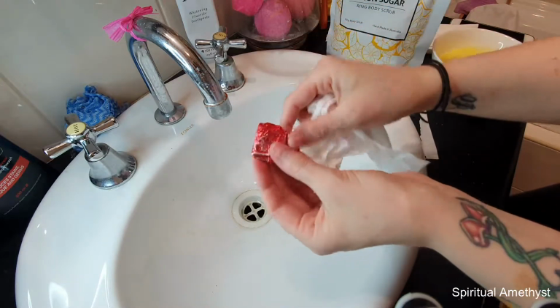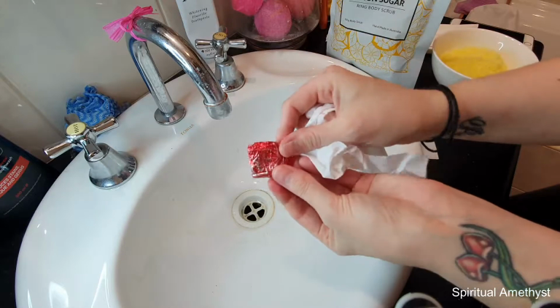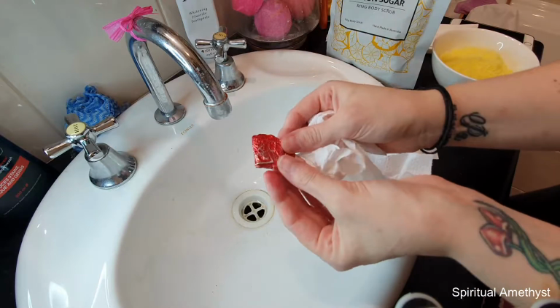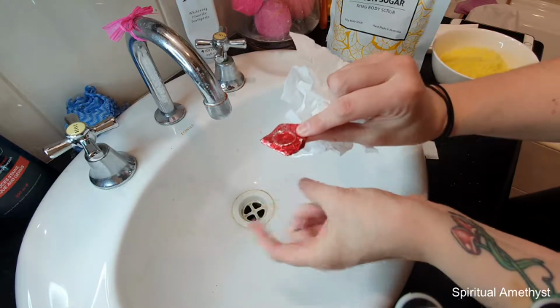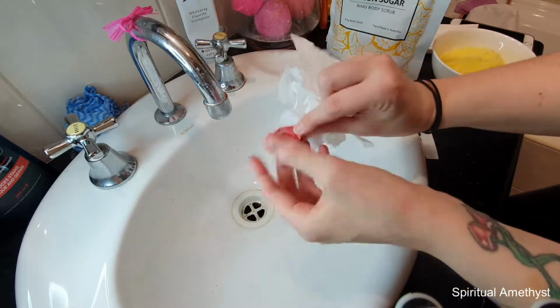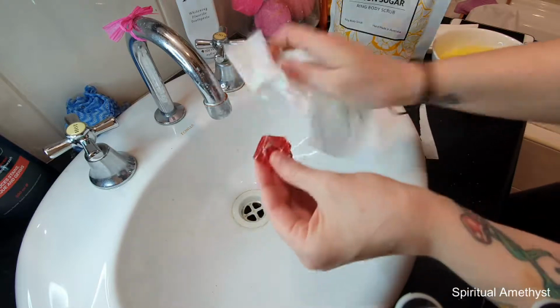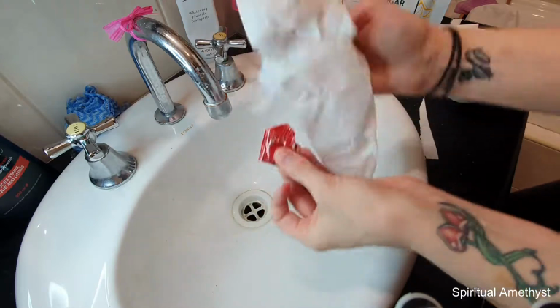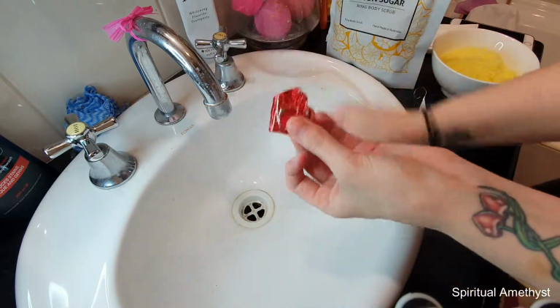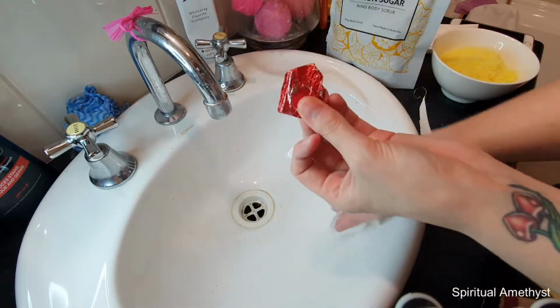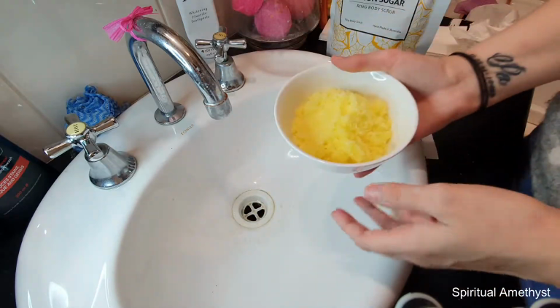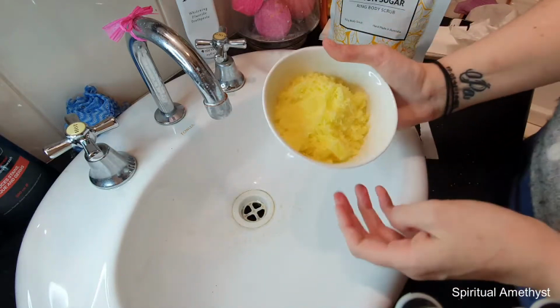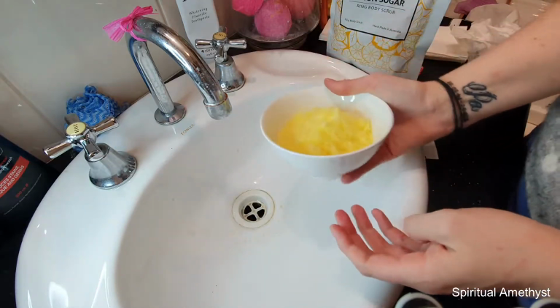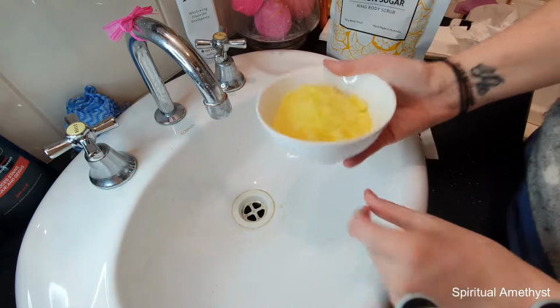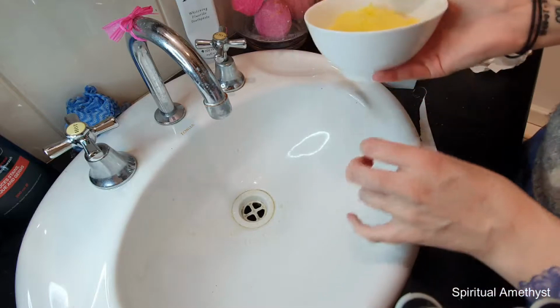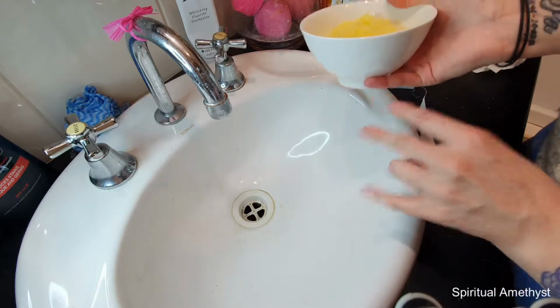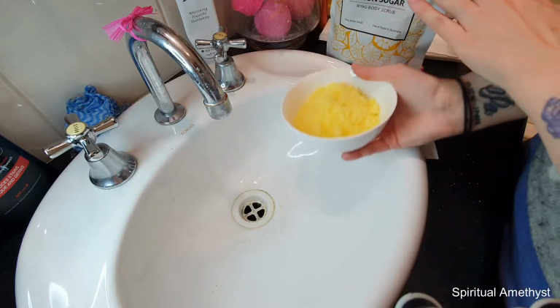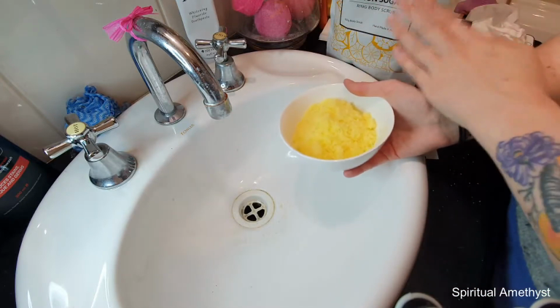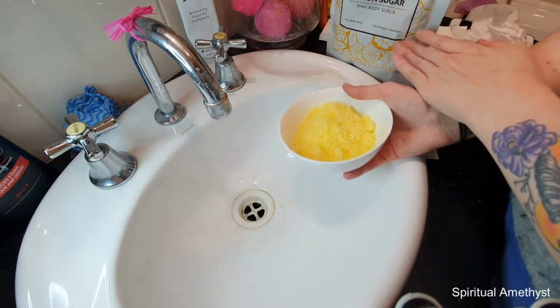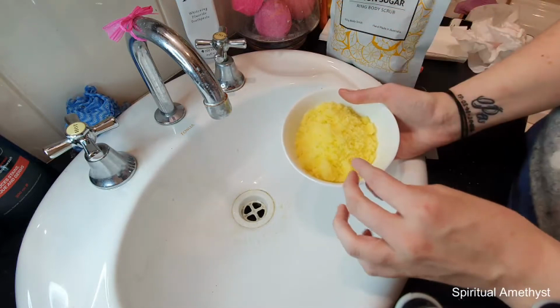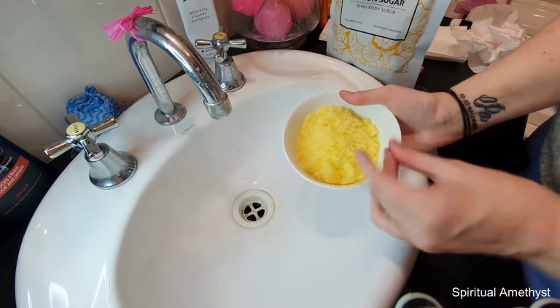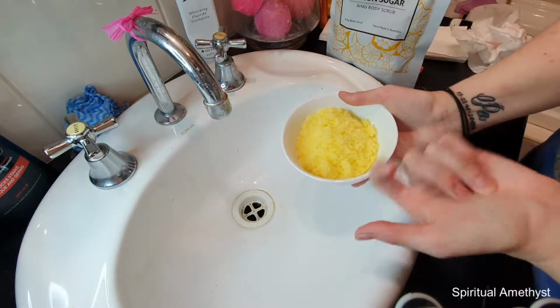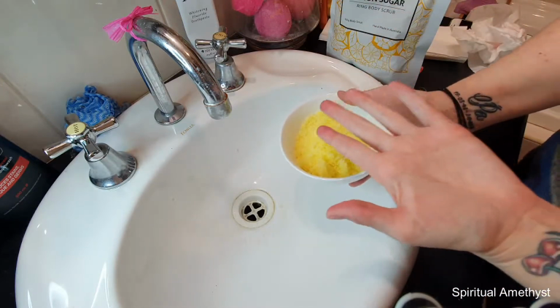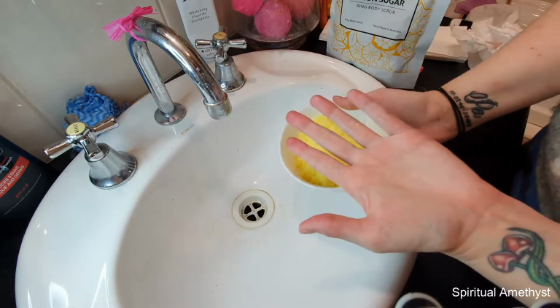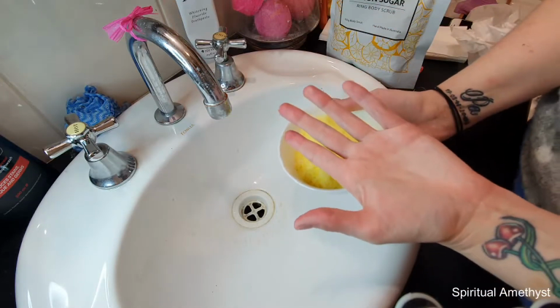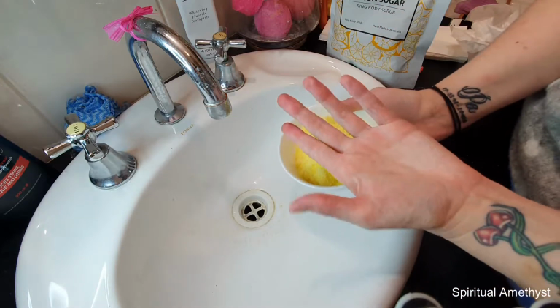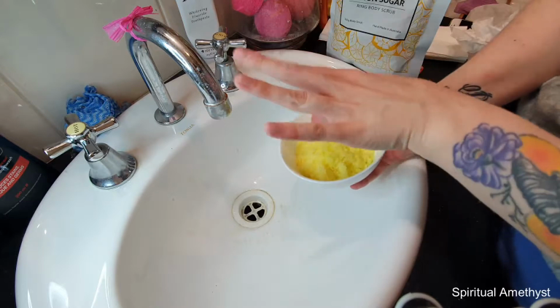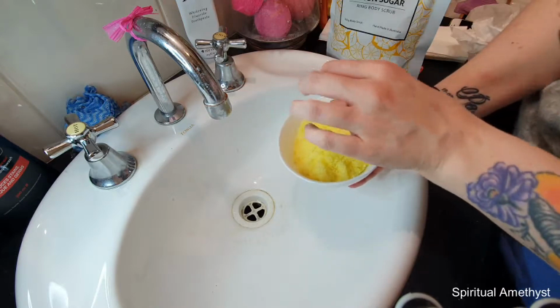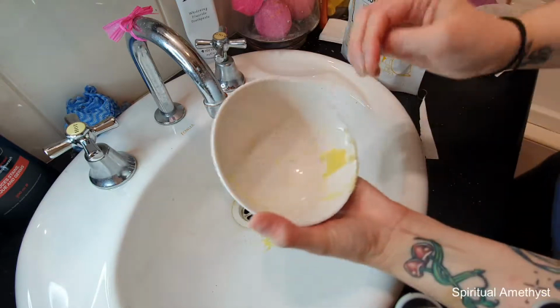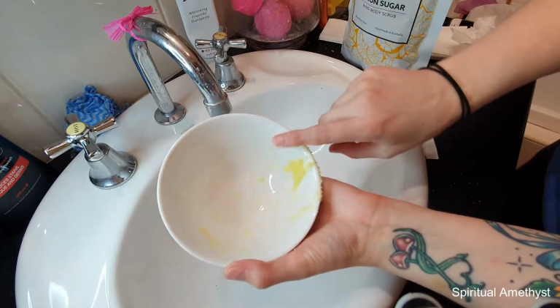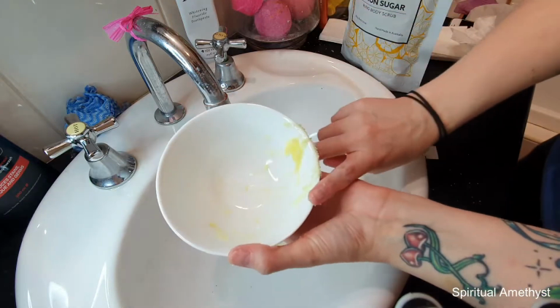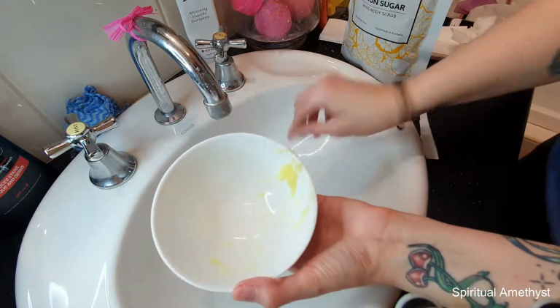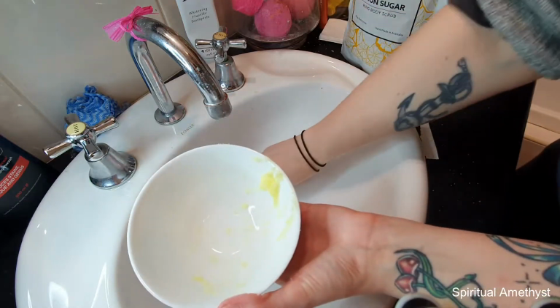So I'll leave that for after the demo portion. What I'm going to do is put most of this back into the little sachet and then just use a little bit to scrub my hands and my arms.